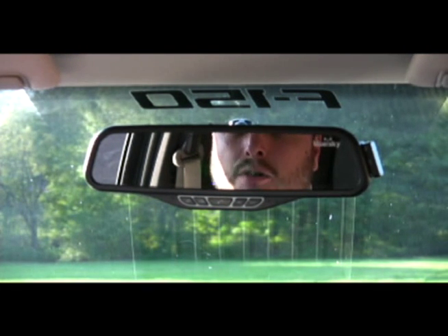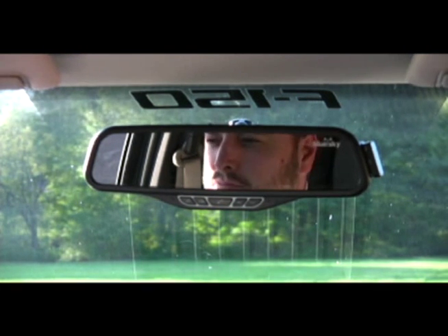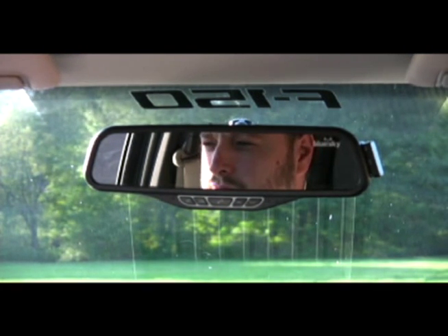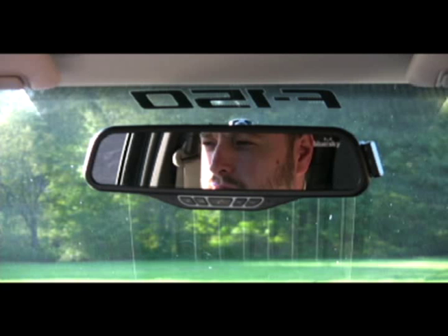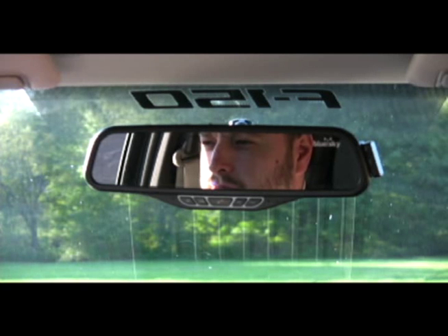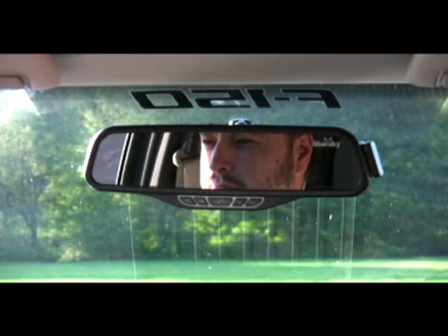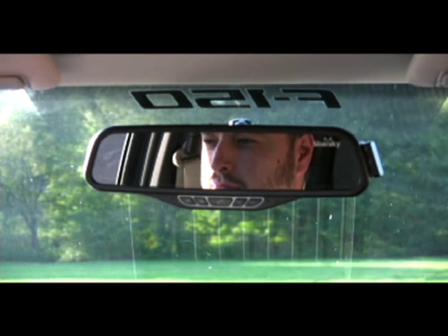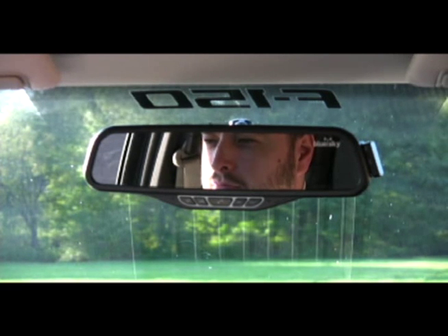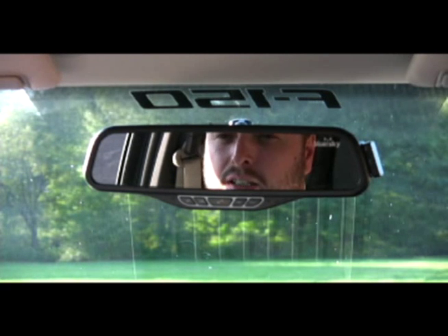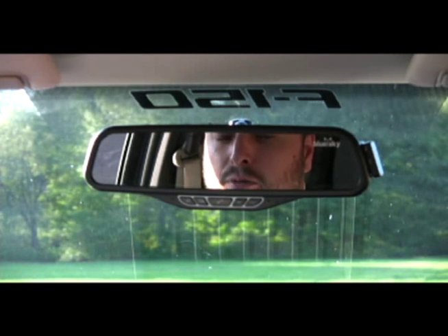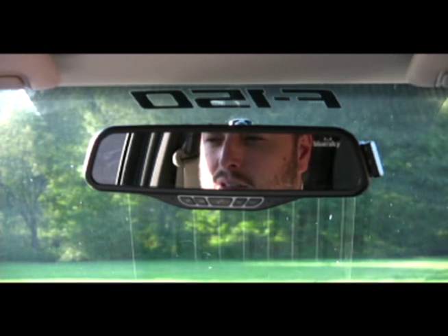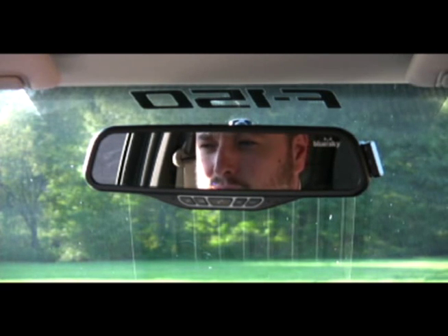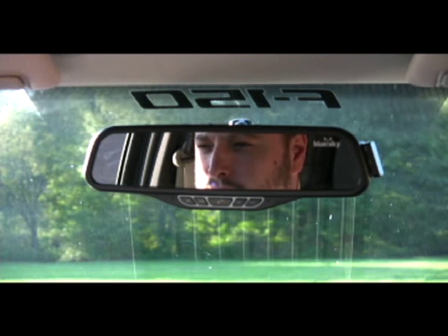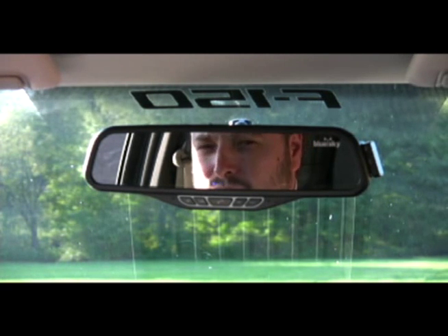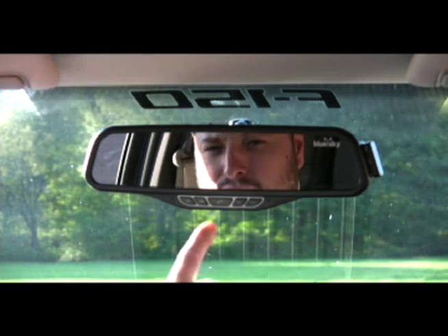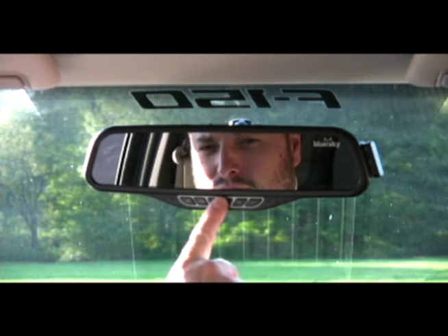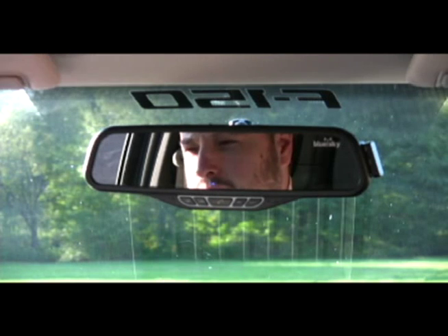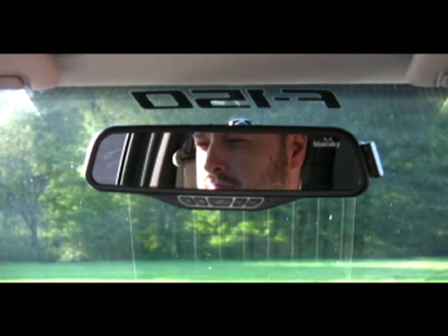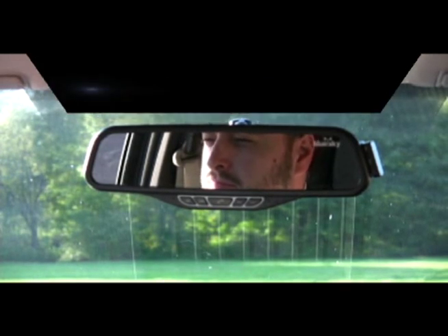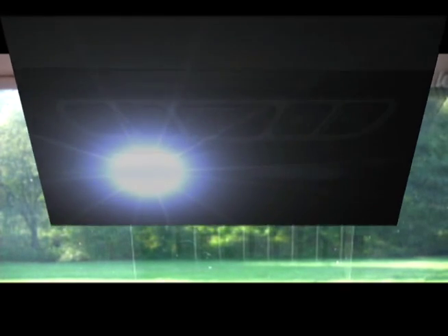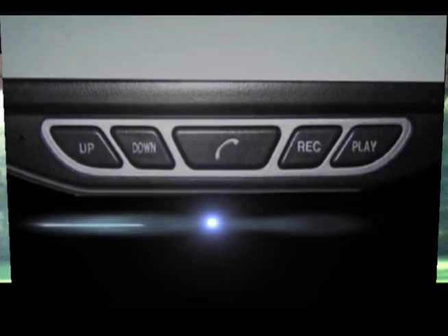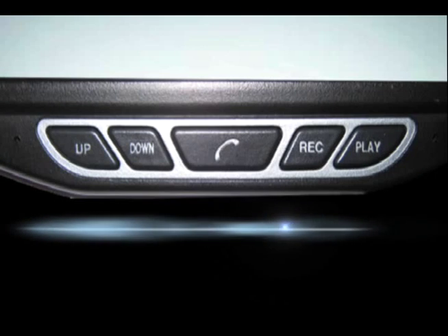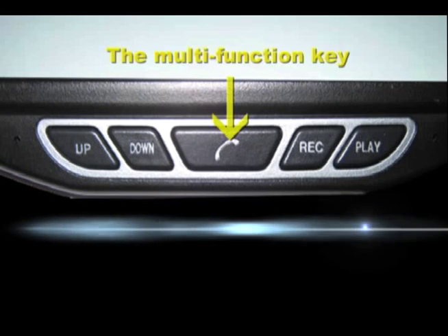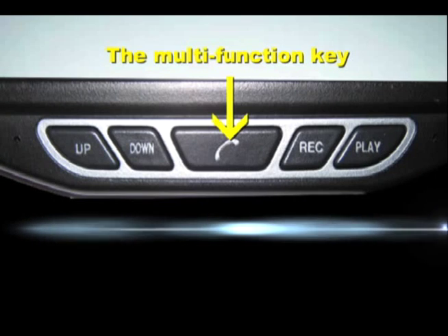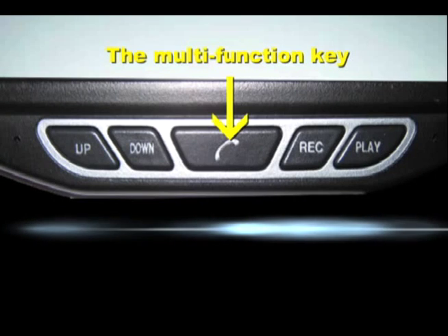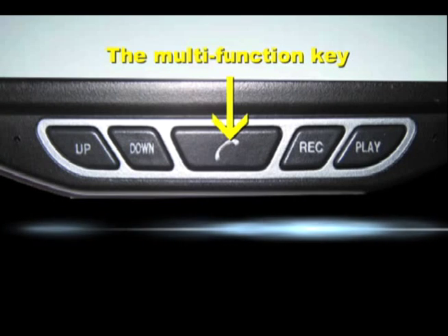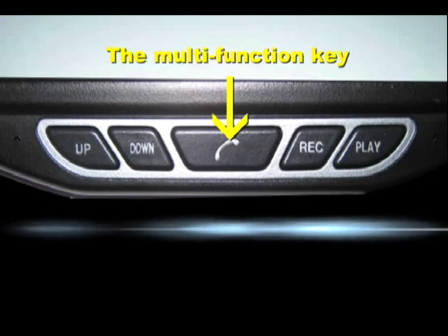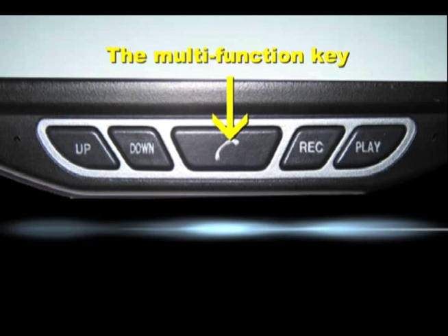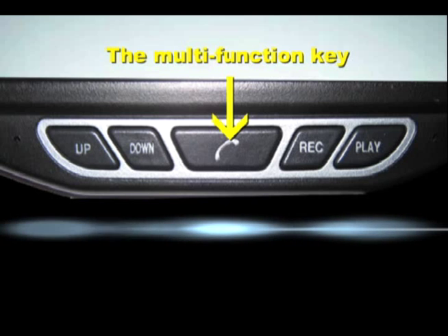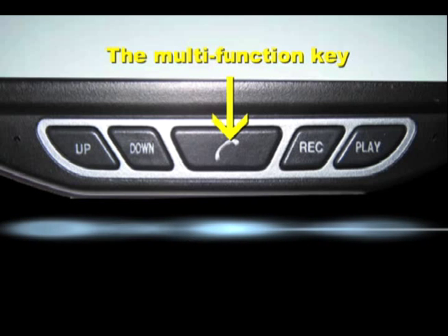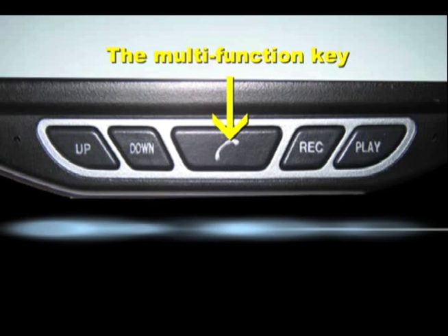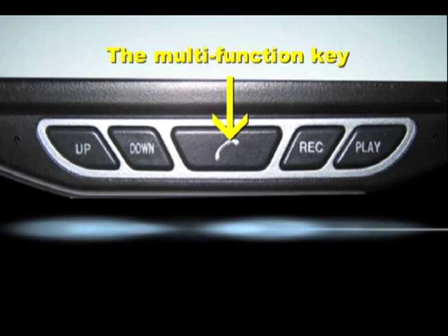Hello? Hey, can you bring some milk home for Mom tonight? Yeah, I will. Thanks, Dad. To end your call, simply push the multi-function key once. To reject an incoming call, push the multi-function key twice.